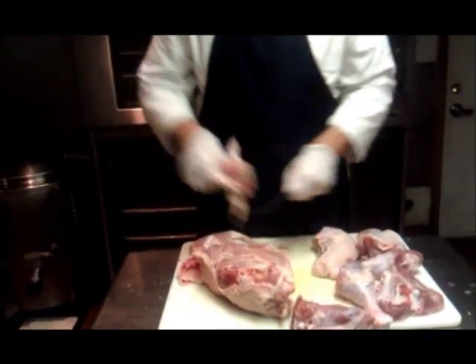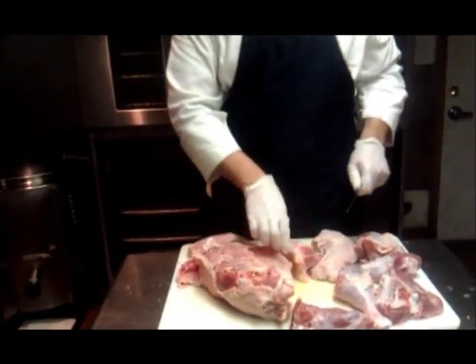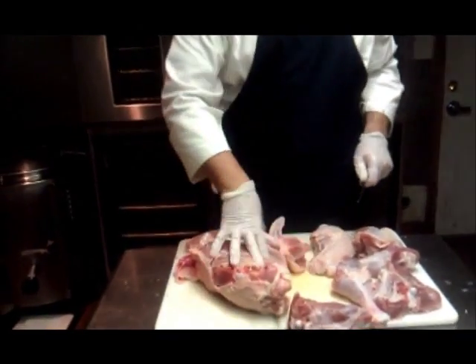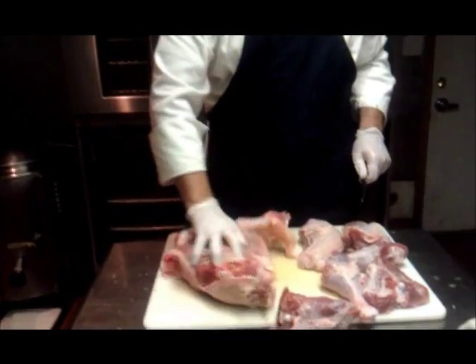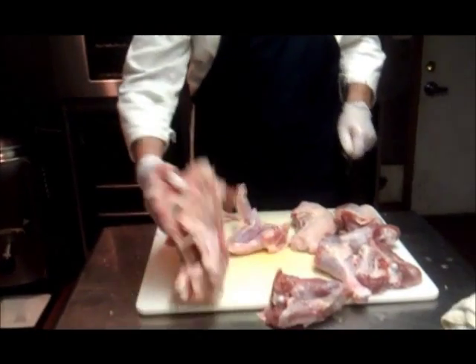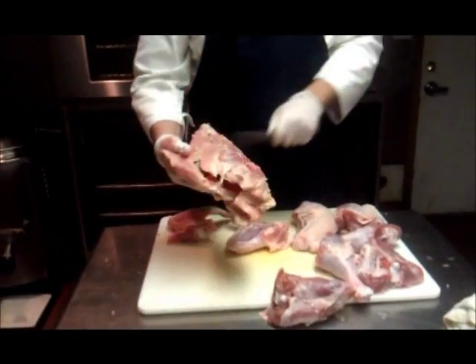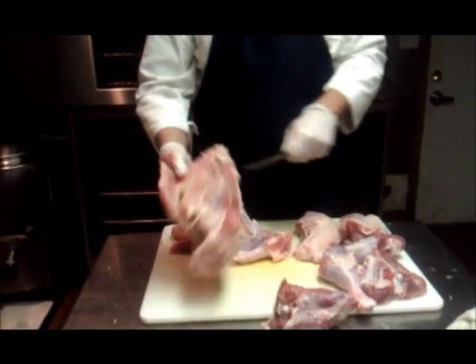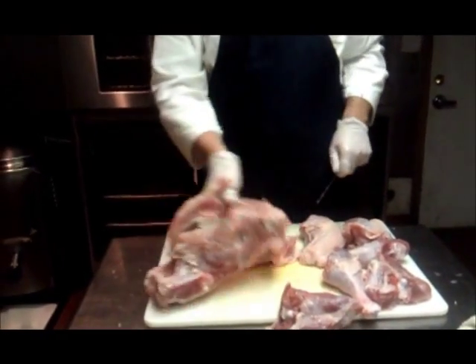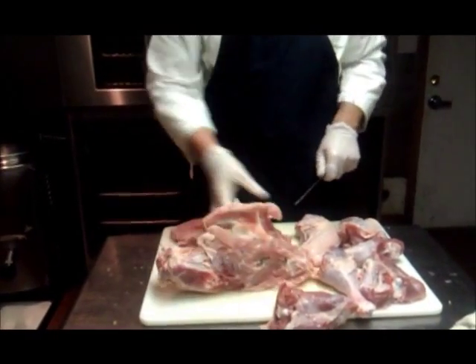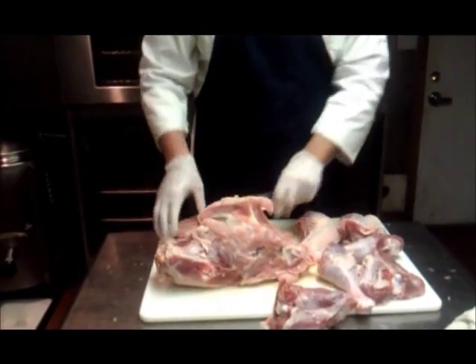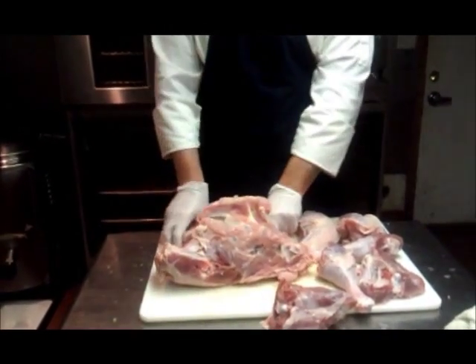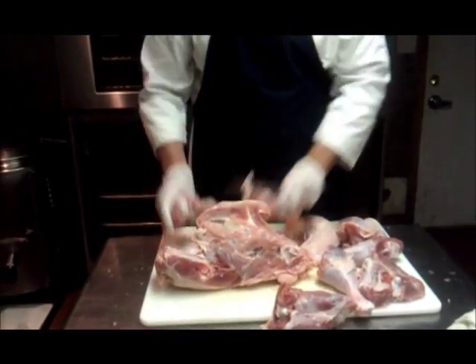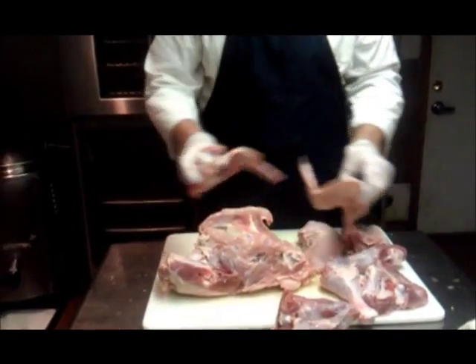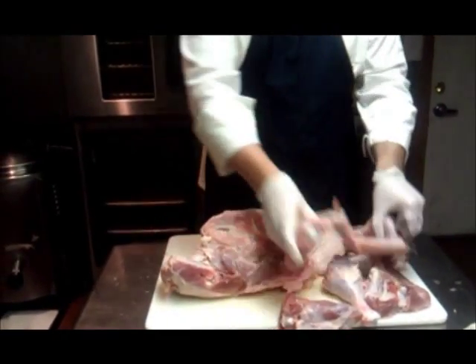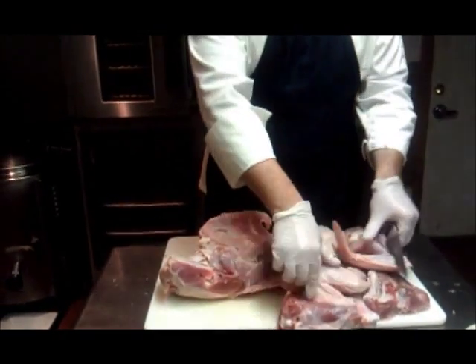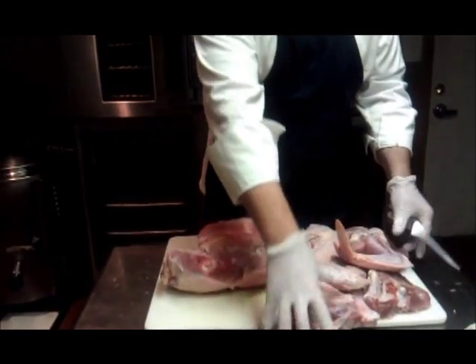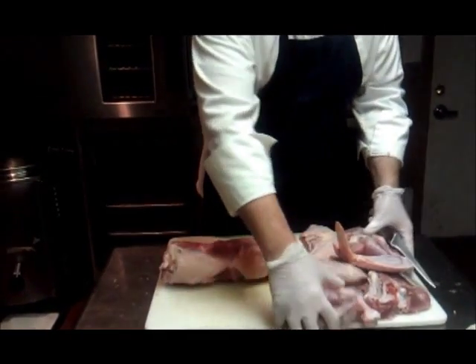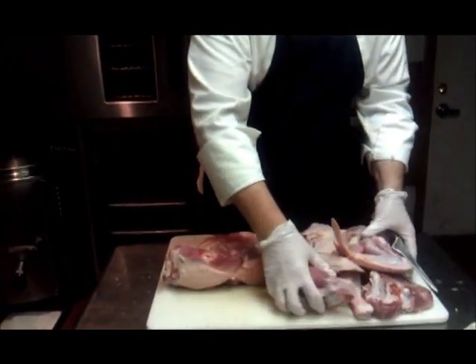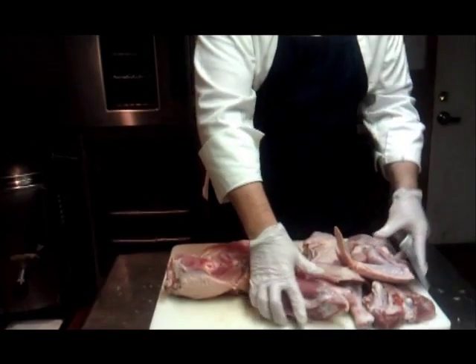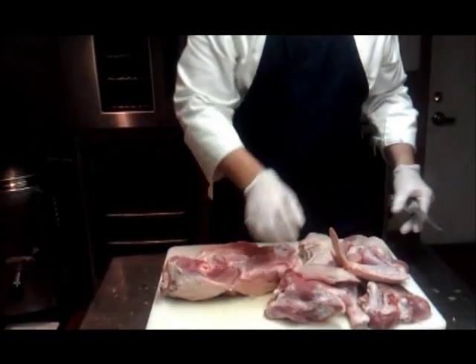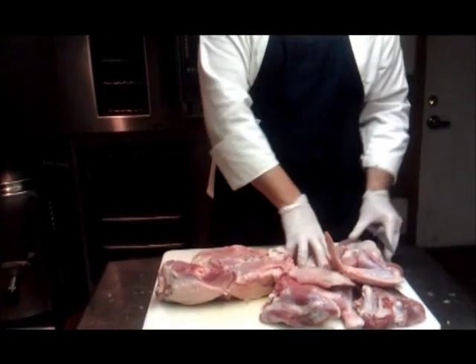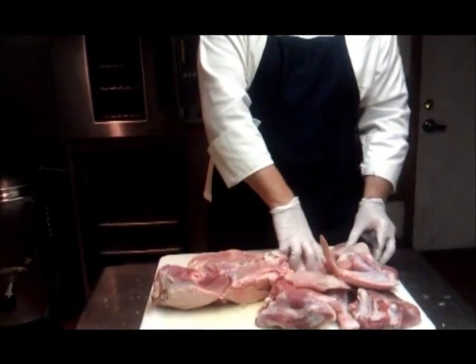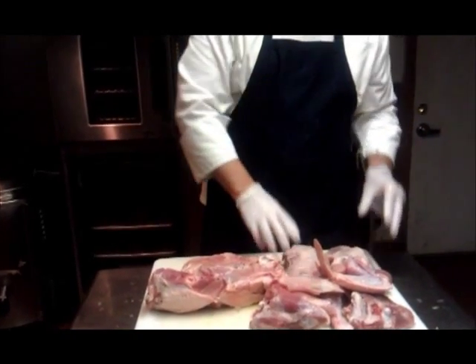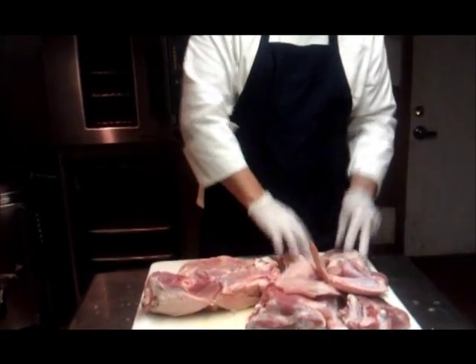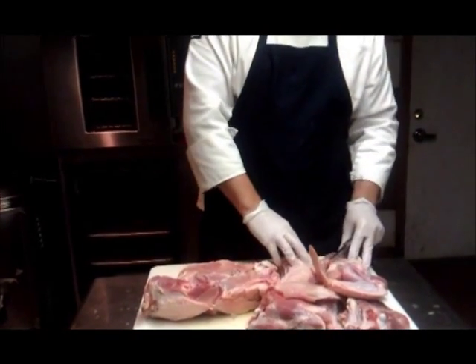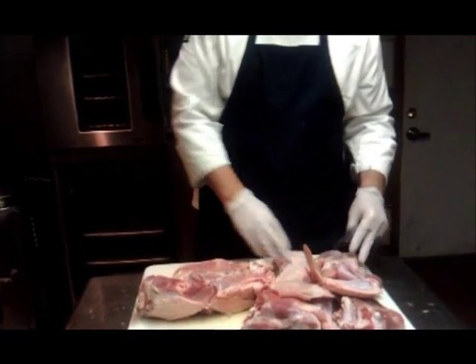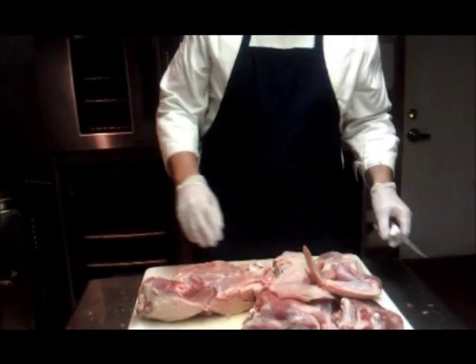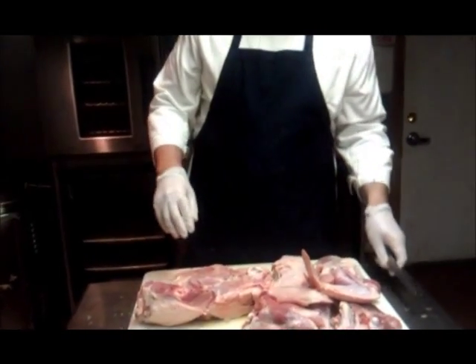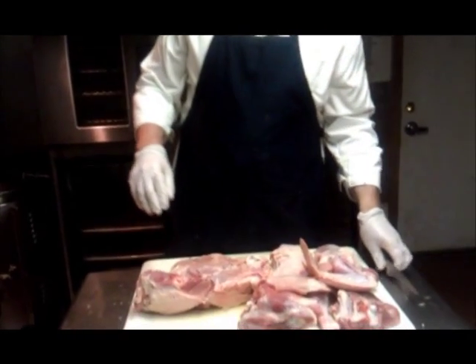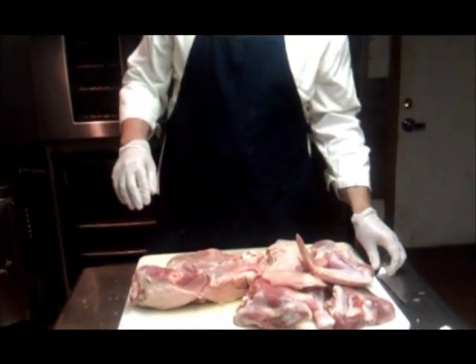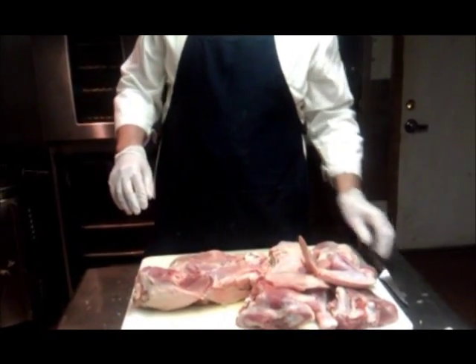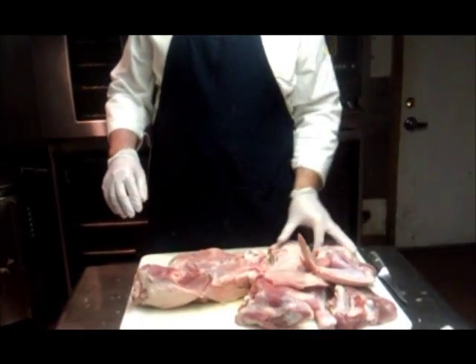I've got my carcass that I can use for stock. I'm going to take all of my dark meat — the legs, the thighs, and the wings — and braise those. I'm going to brine and then roast the turkey breast.